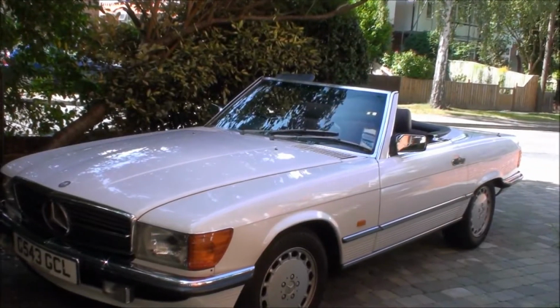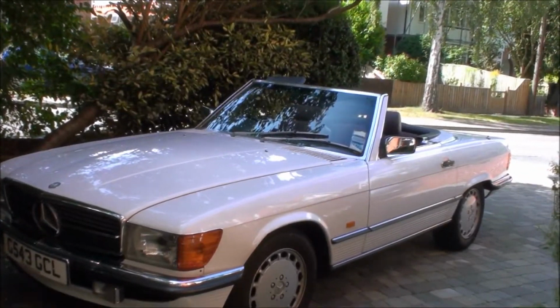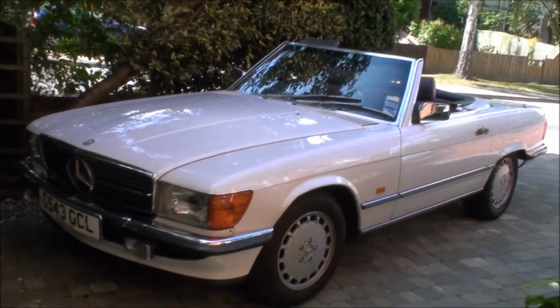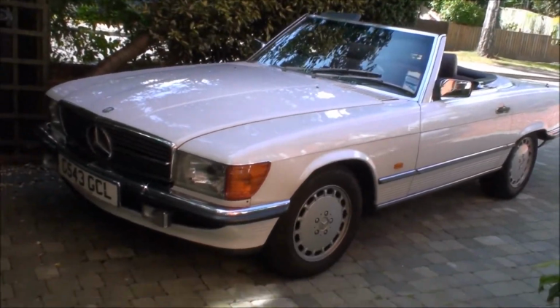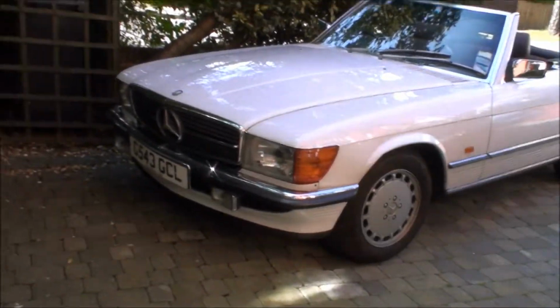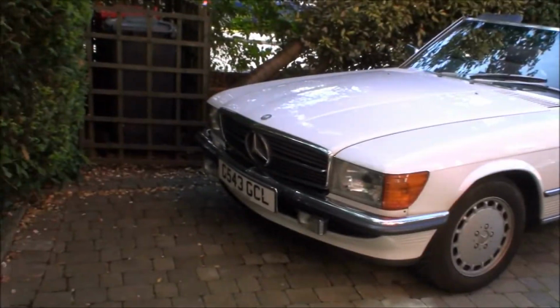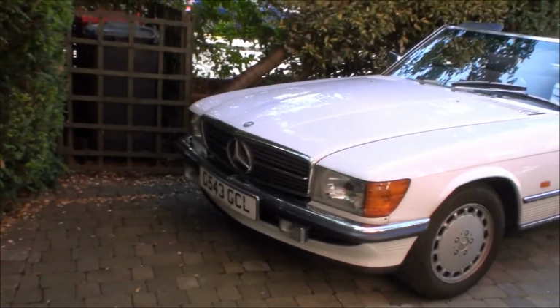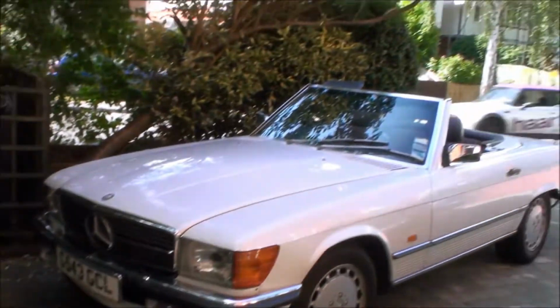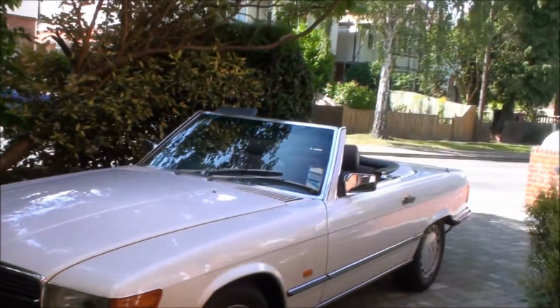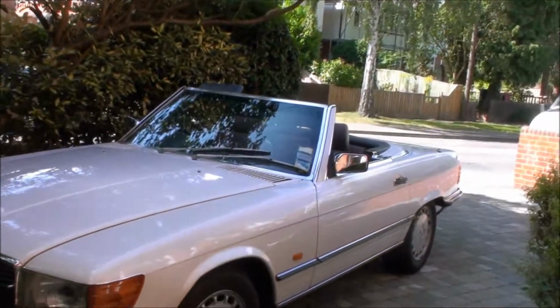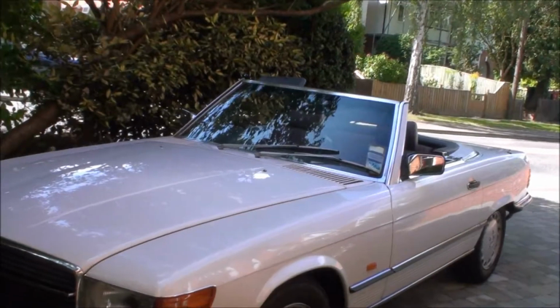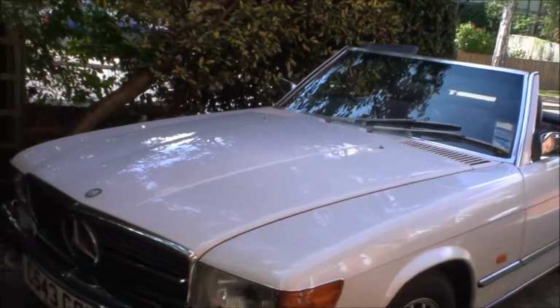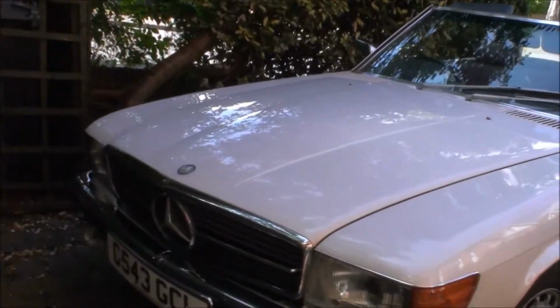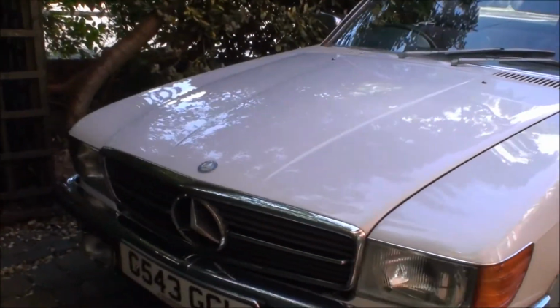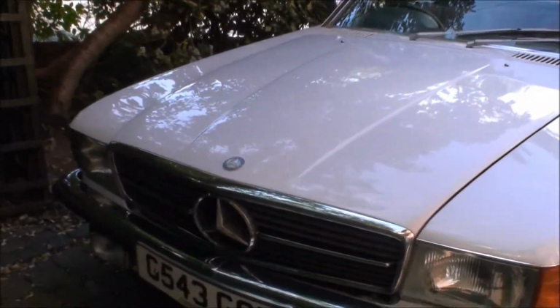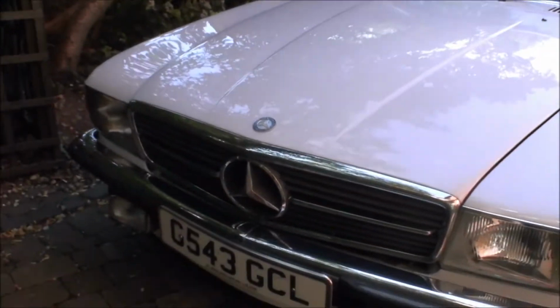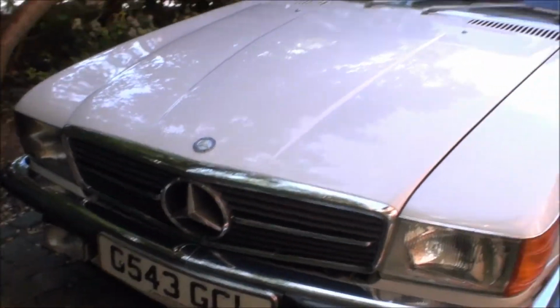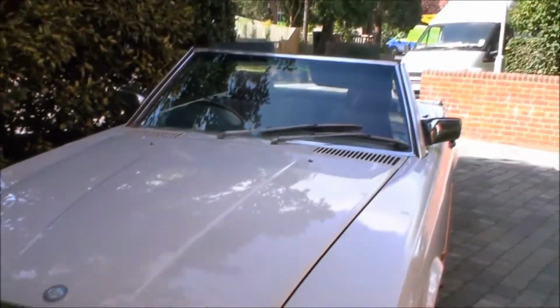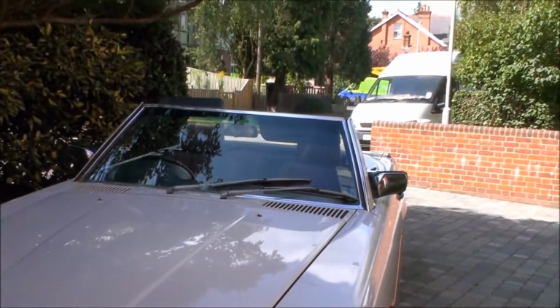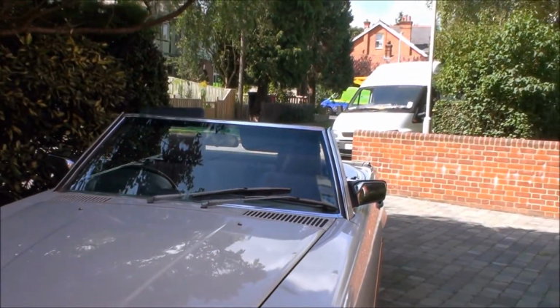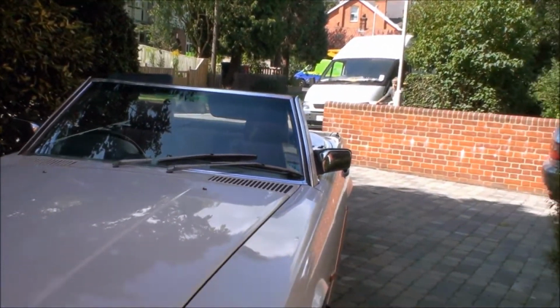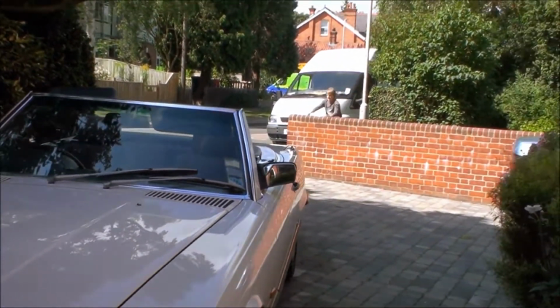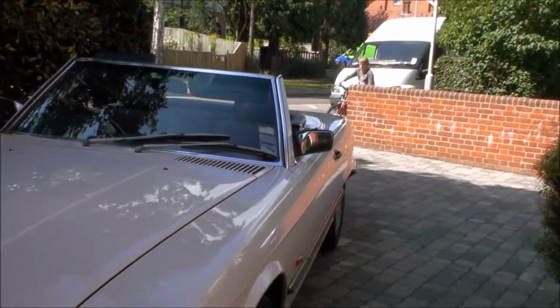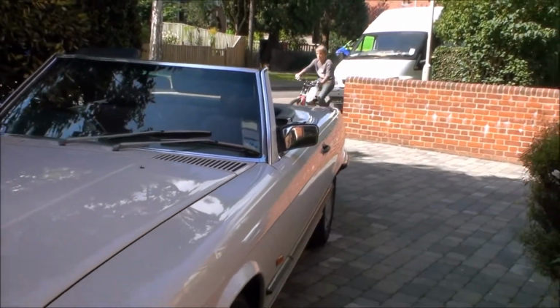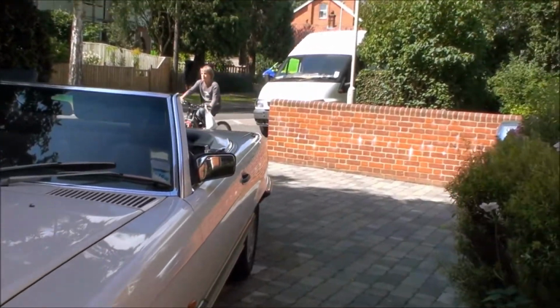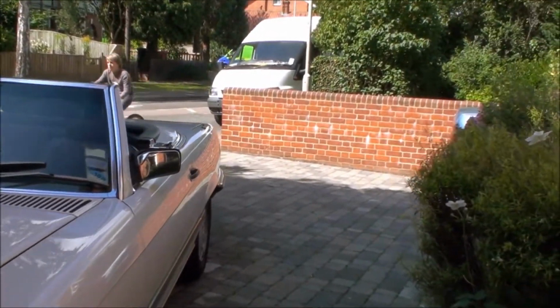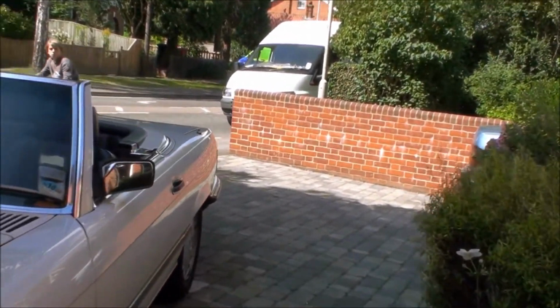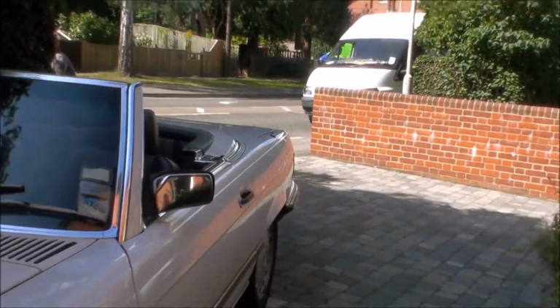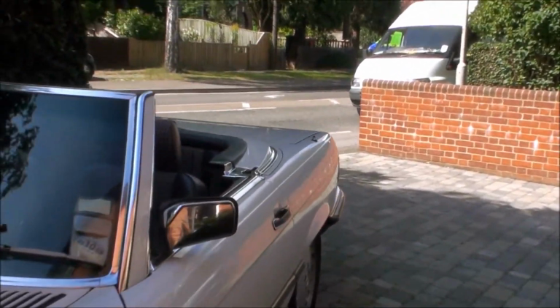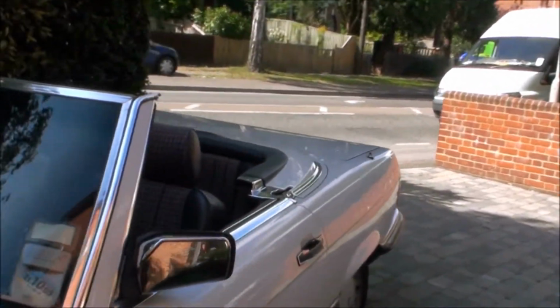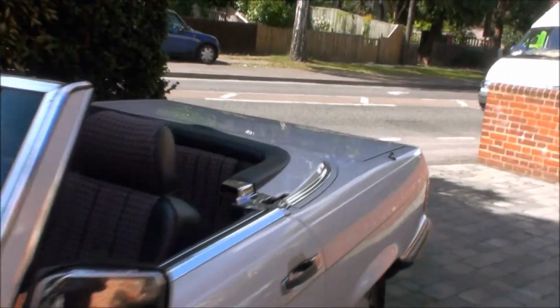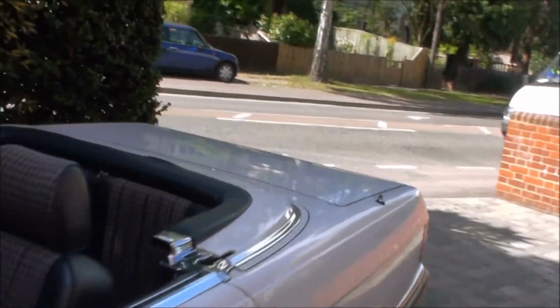Look what was parked on the drive today. That's right, a Mercedes SL 3-litre on the G plate. So it's a 1989 car. It's a very, very nice car. I really like this car.